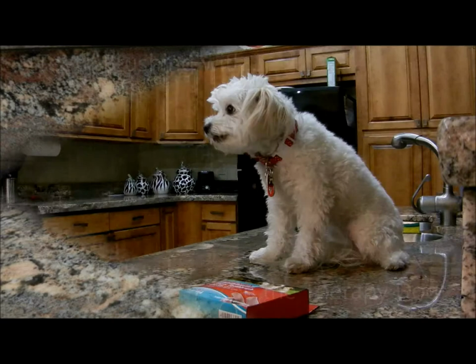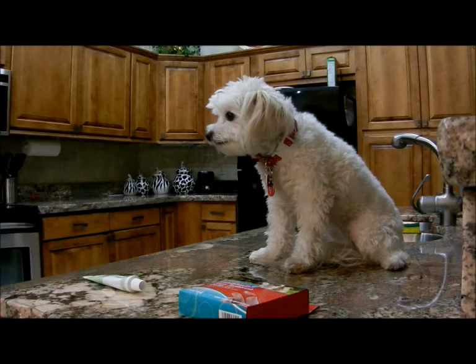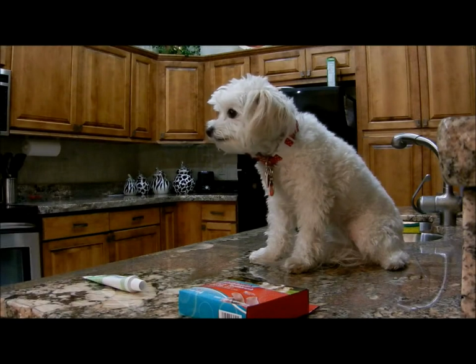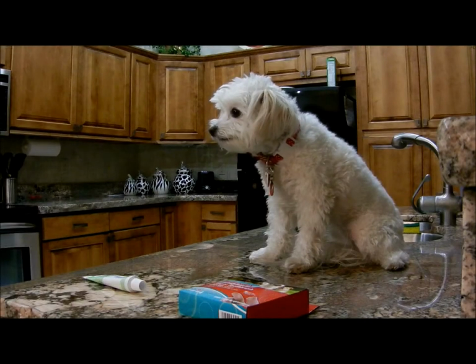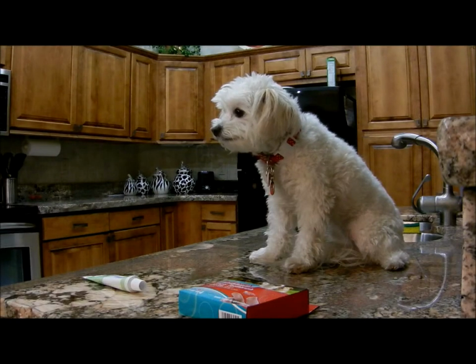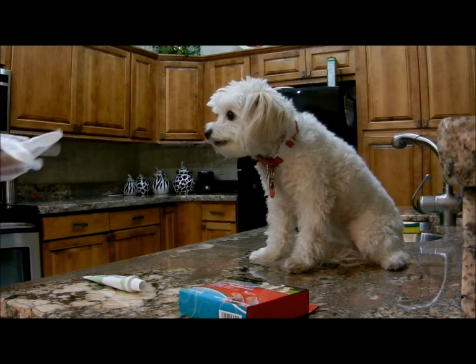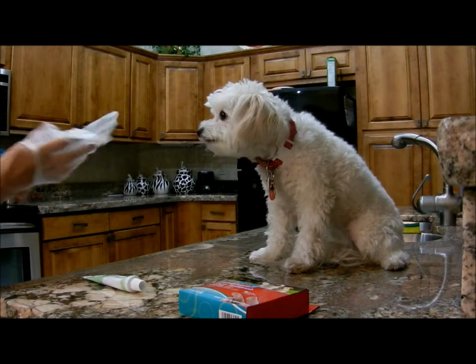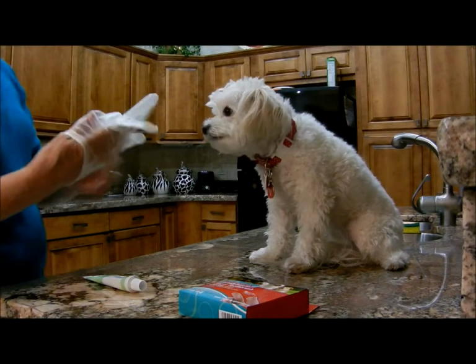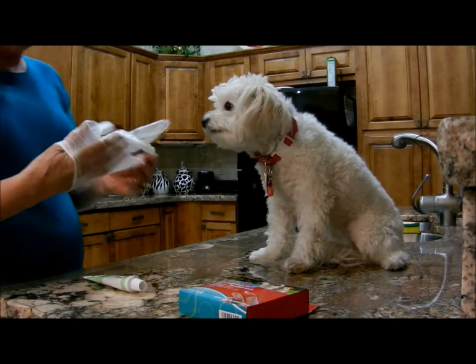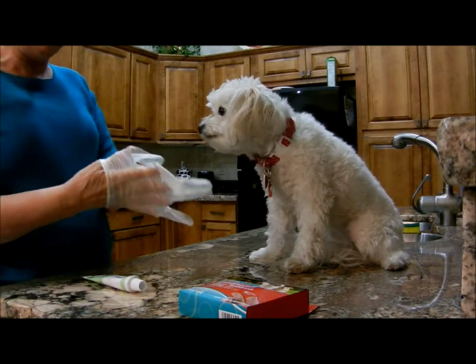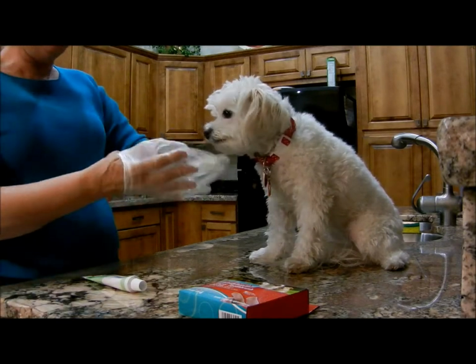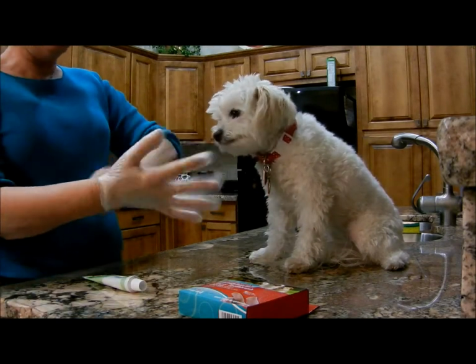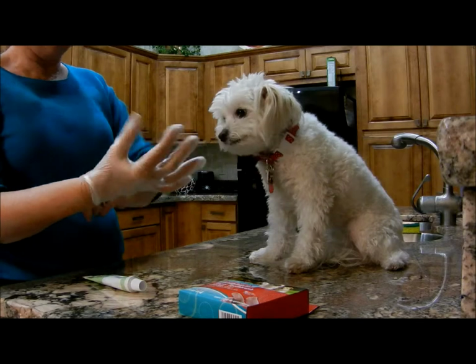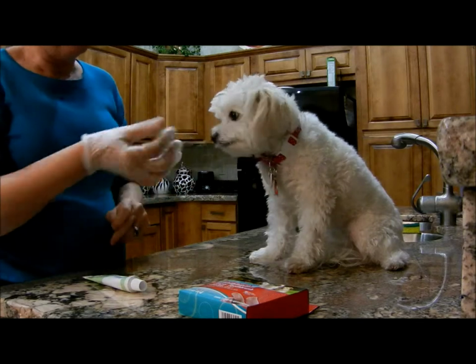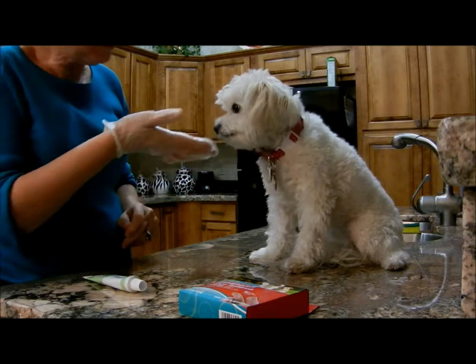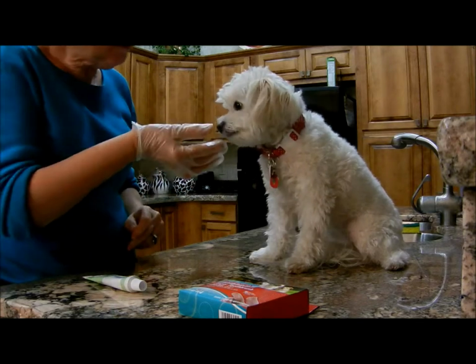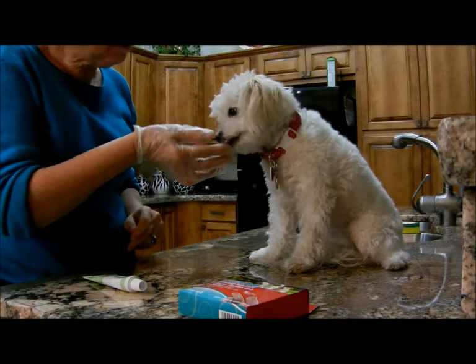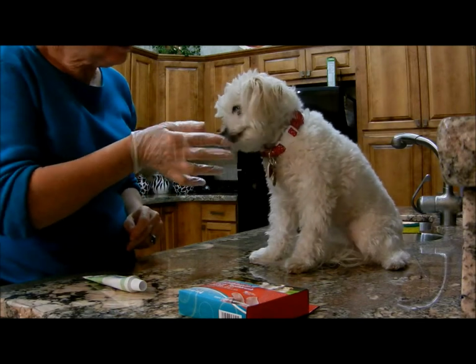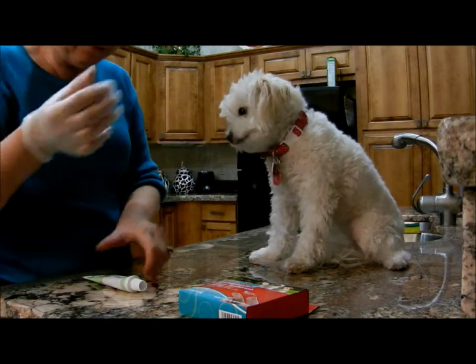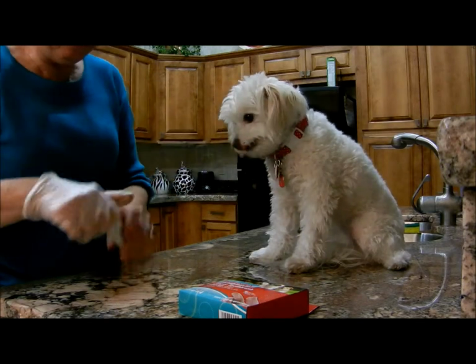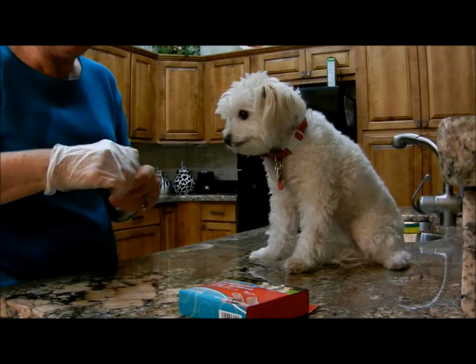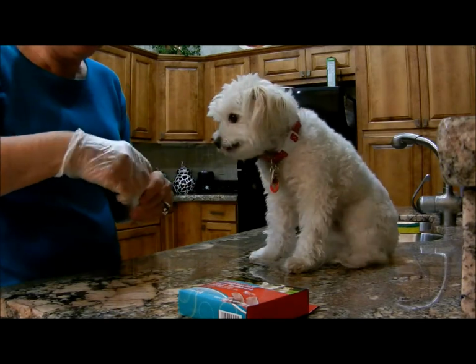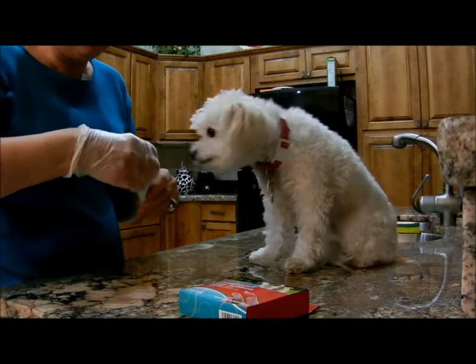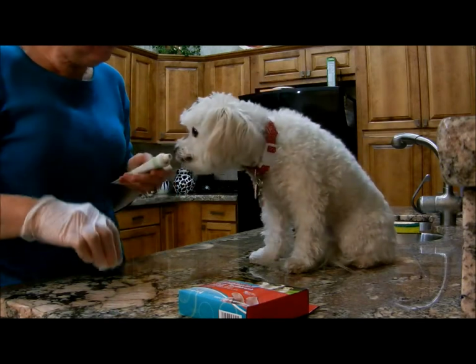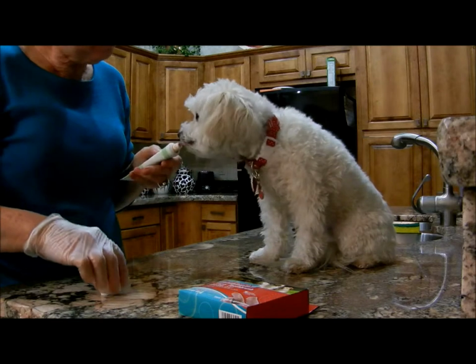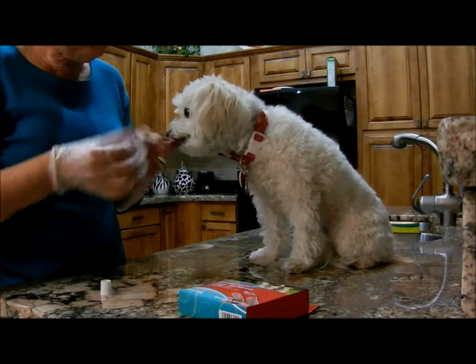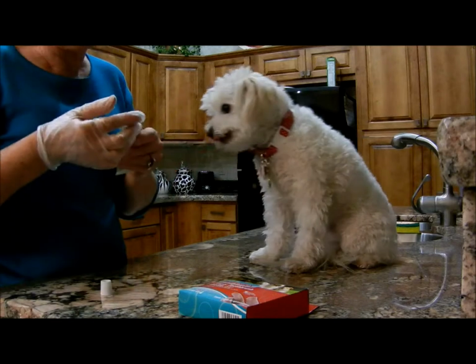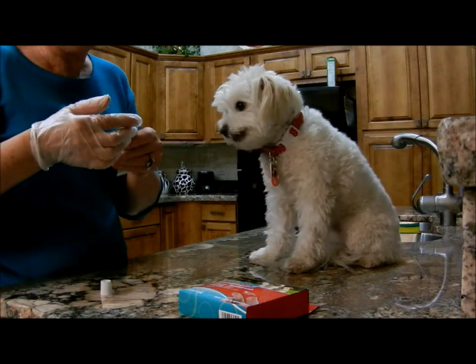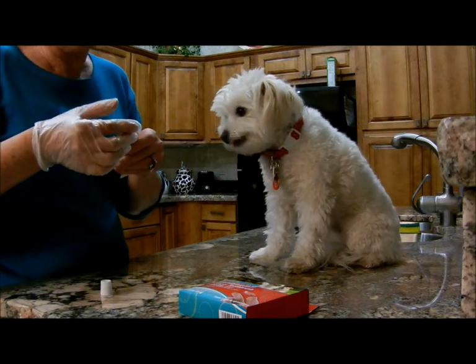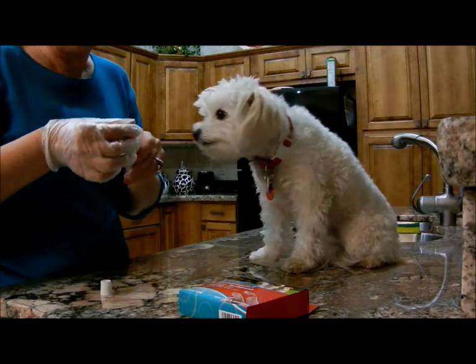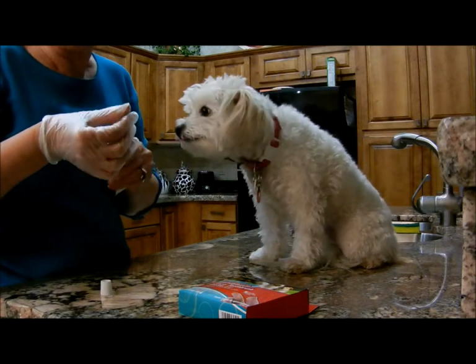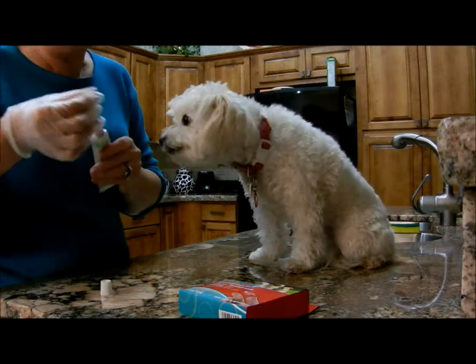I'm going to get your teeth brushed. You have to put on the little brush gloves. You want to snip? Snip? Okay. Snip. Tastes good? You have to taste good.